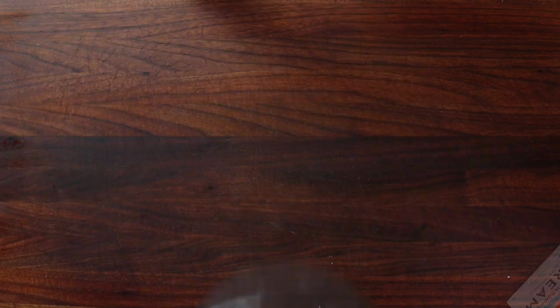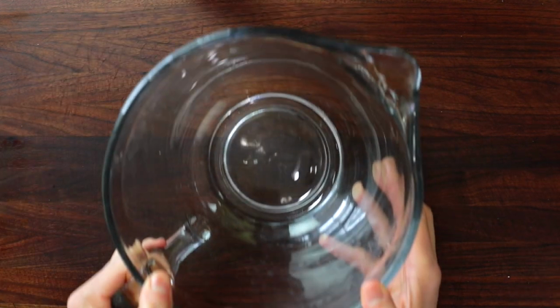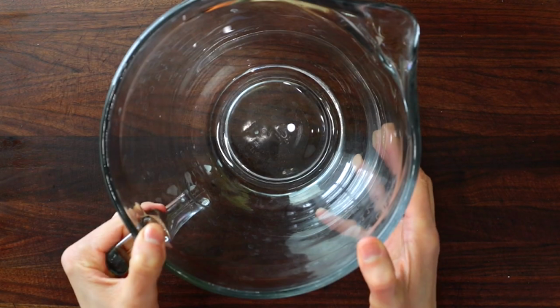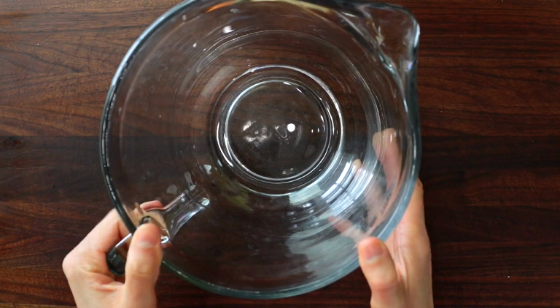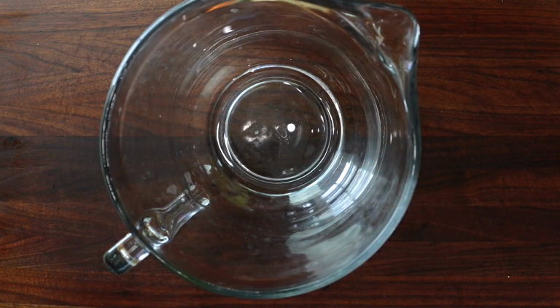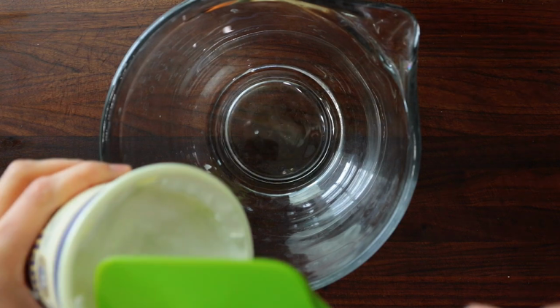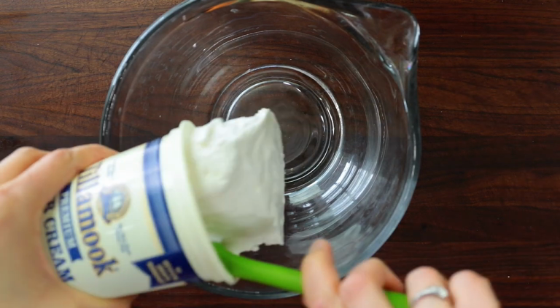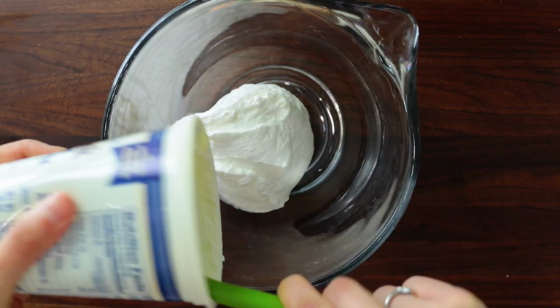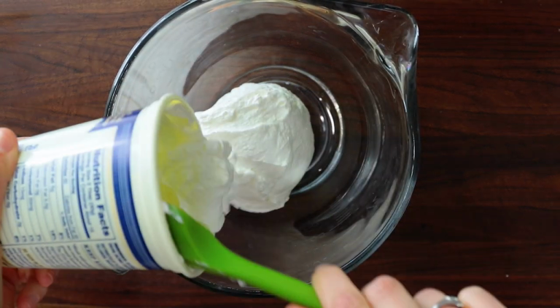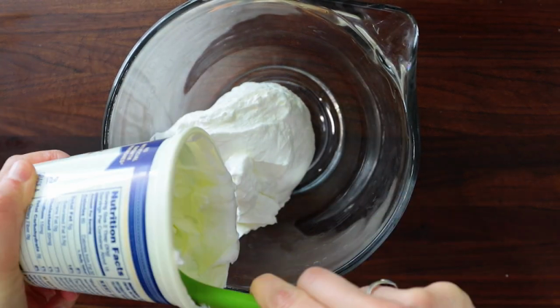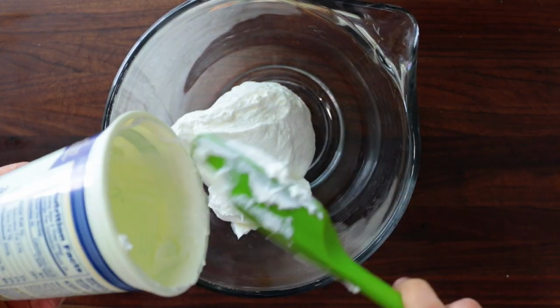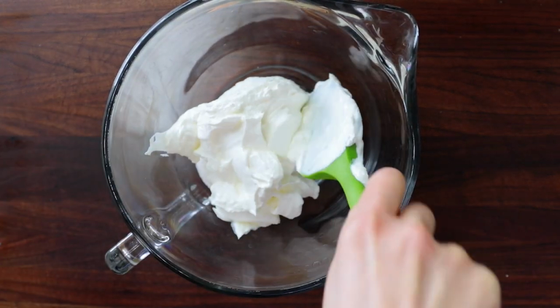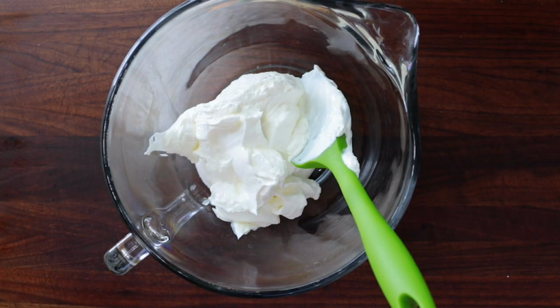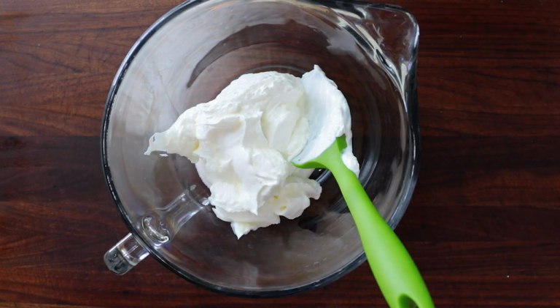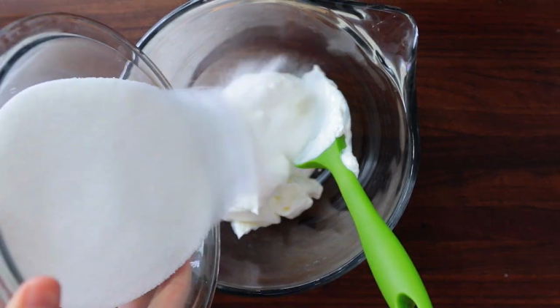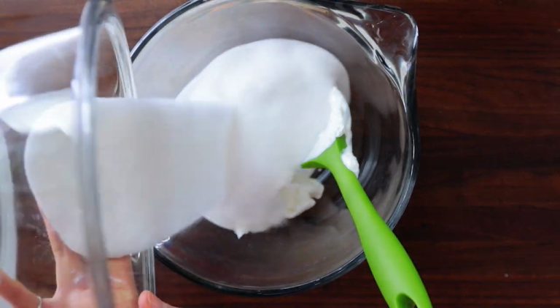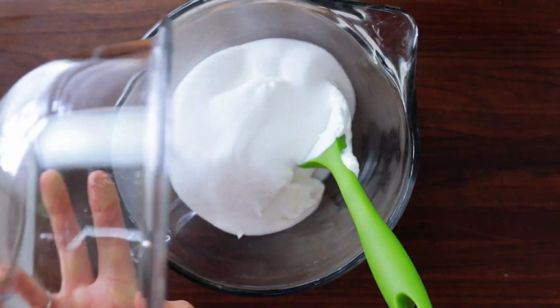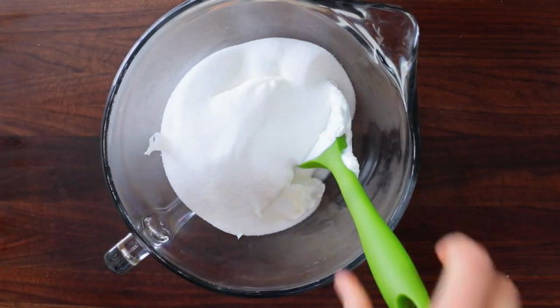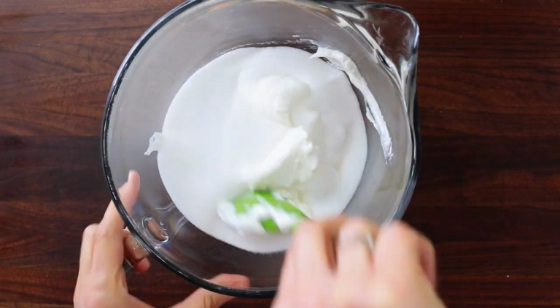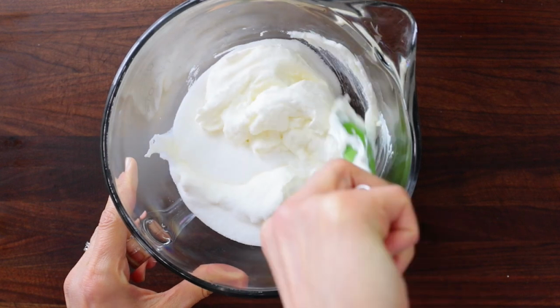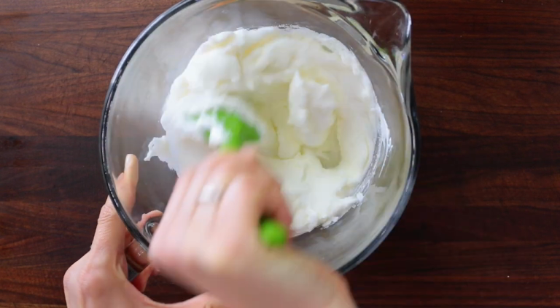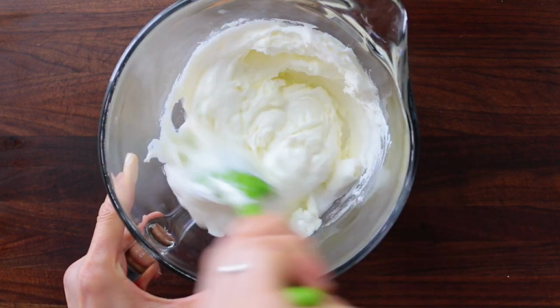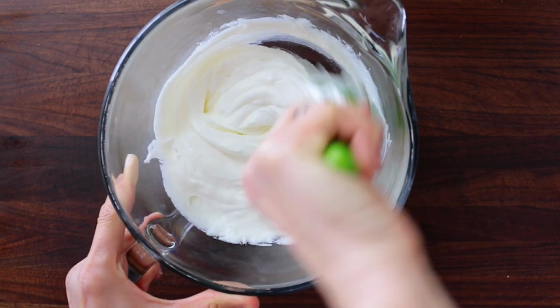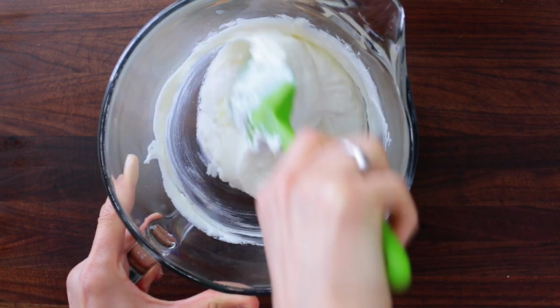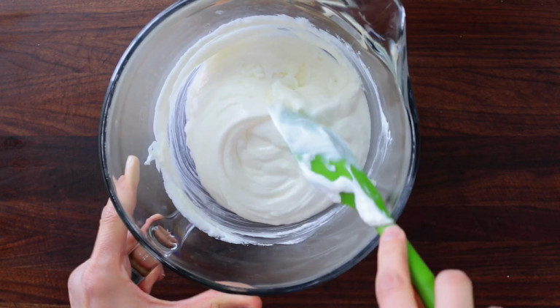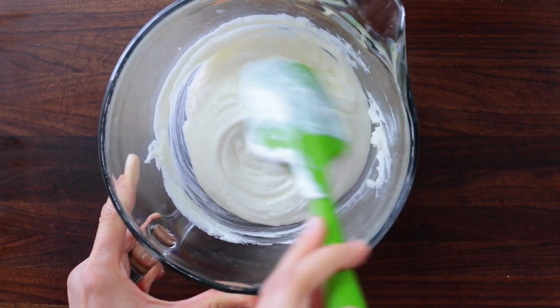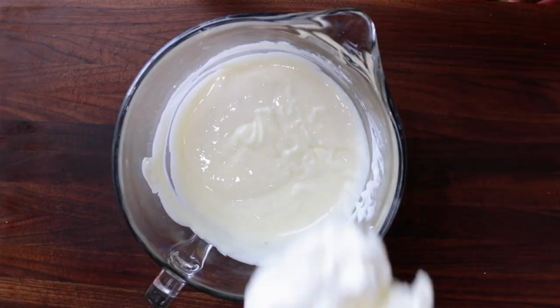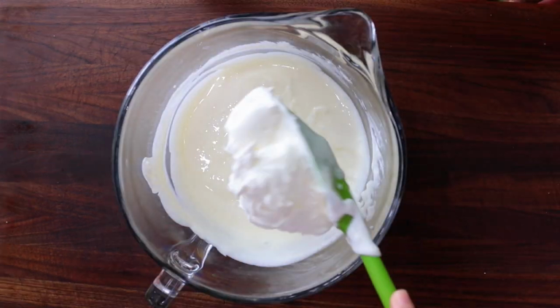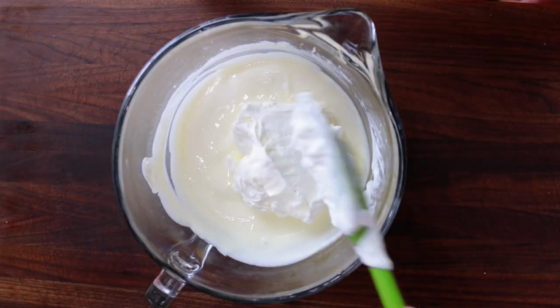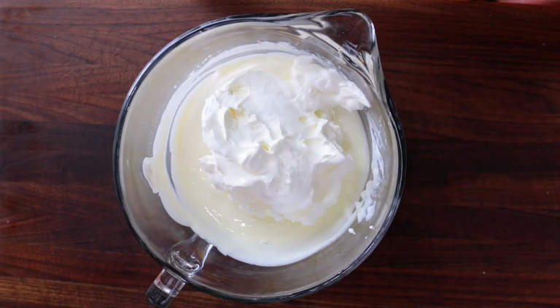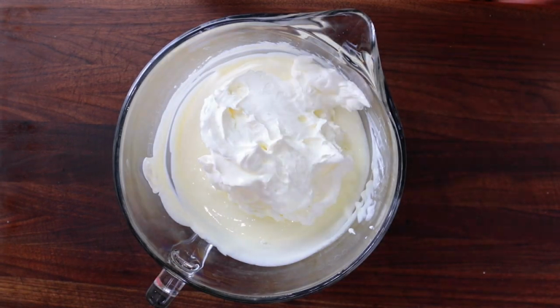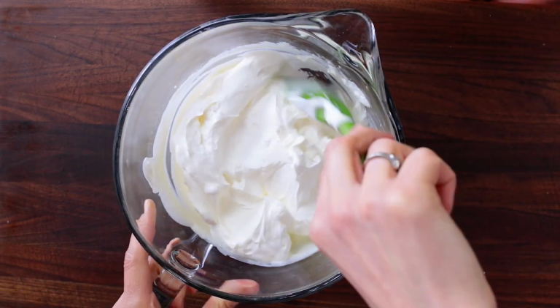In a separate dish, combine 16 ounces of sour cream and one cup plus two tablespoons of sugar. Stir those together until well blended, then fold in the whipped cream.